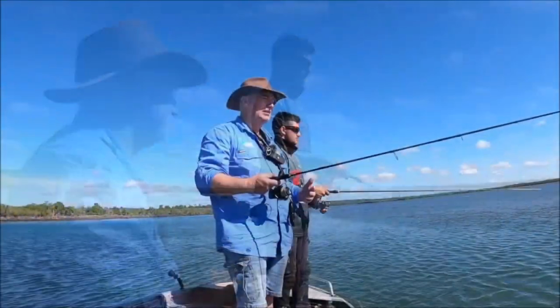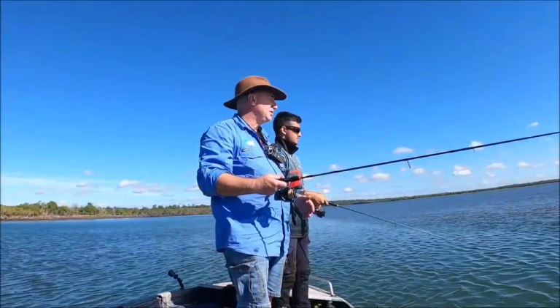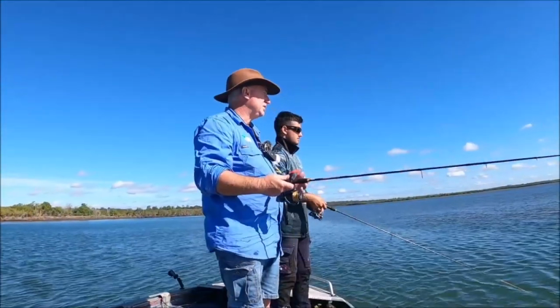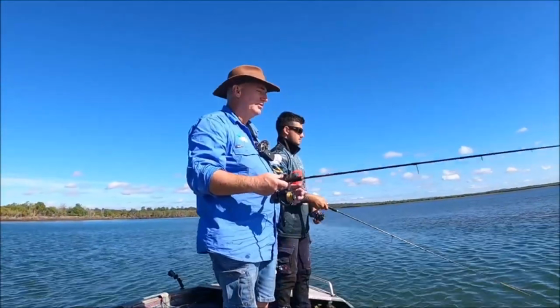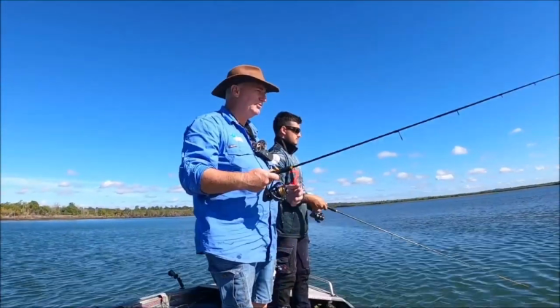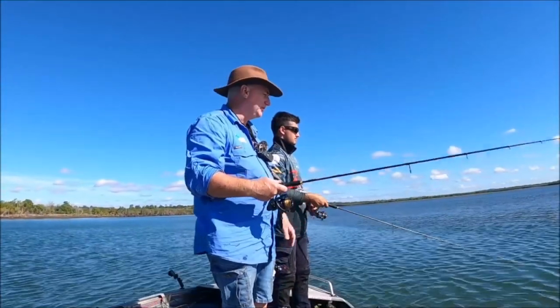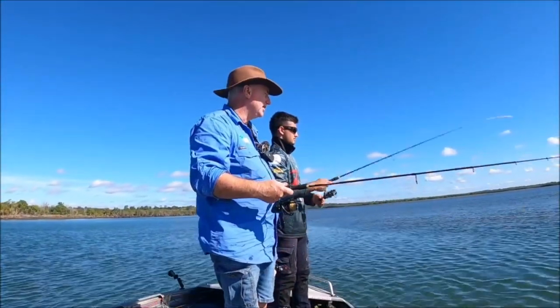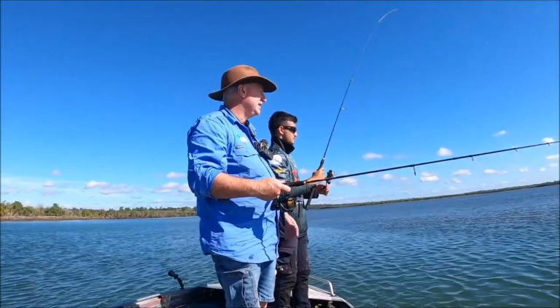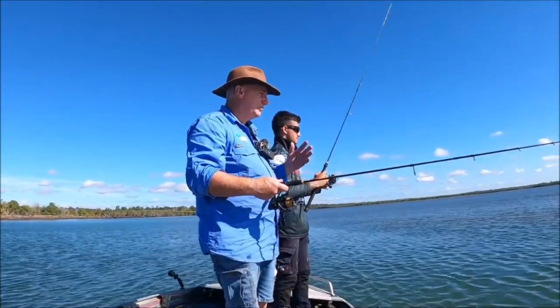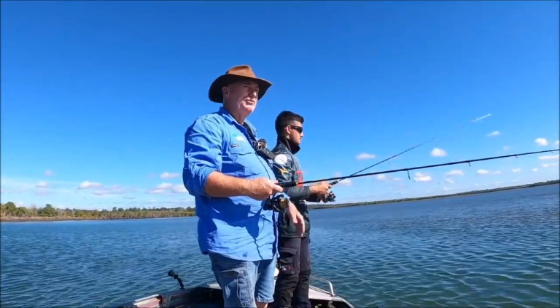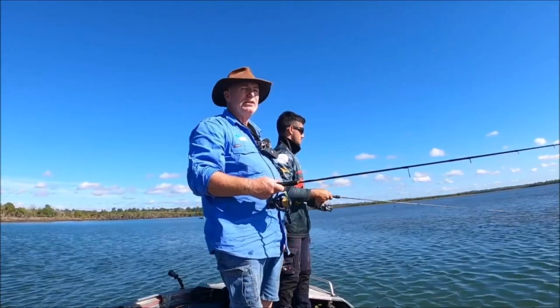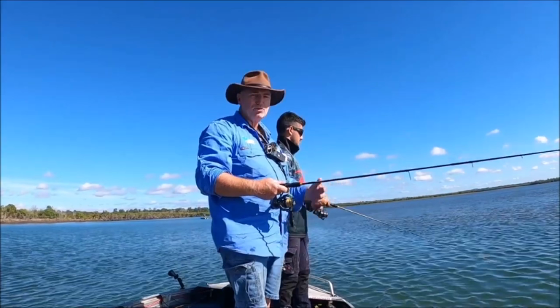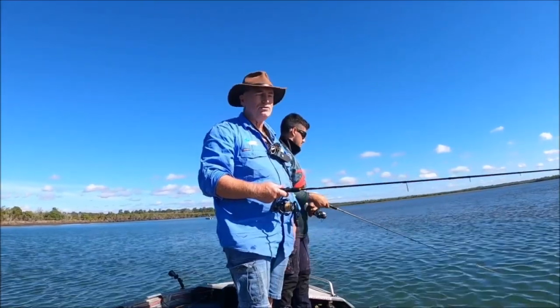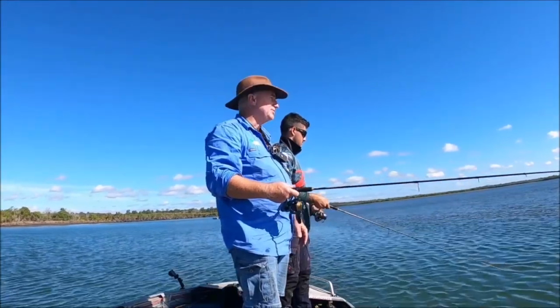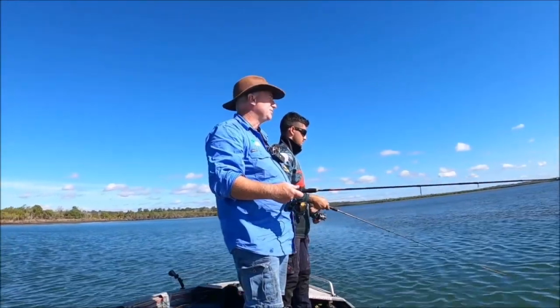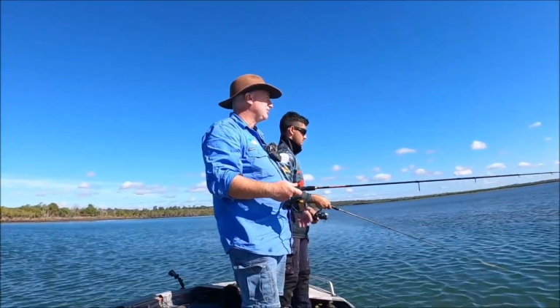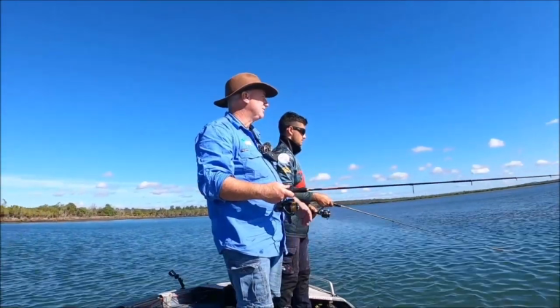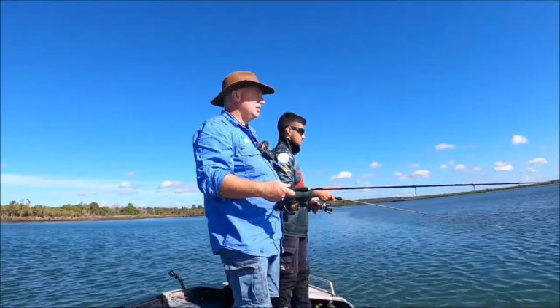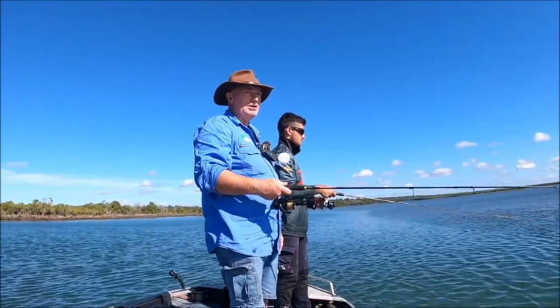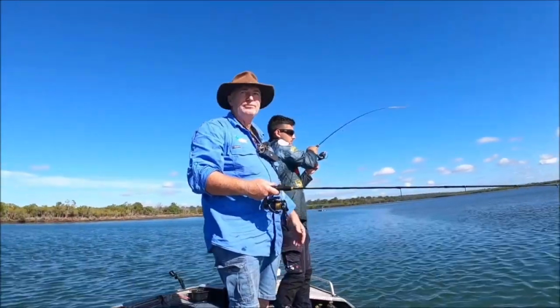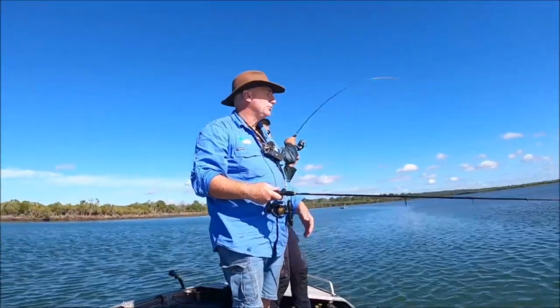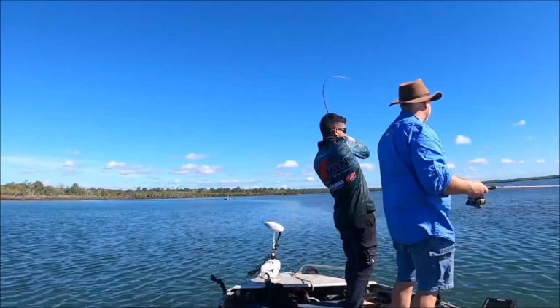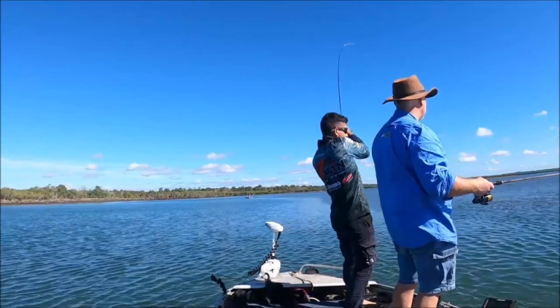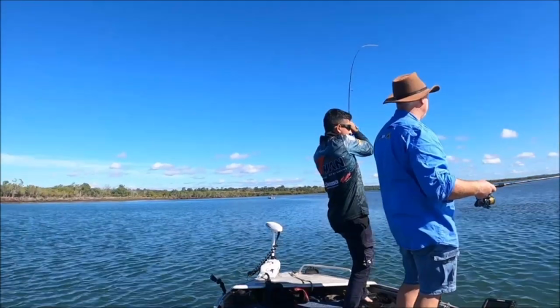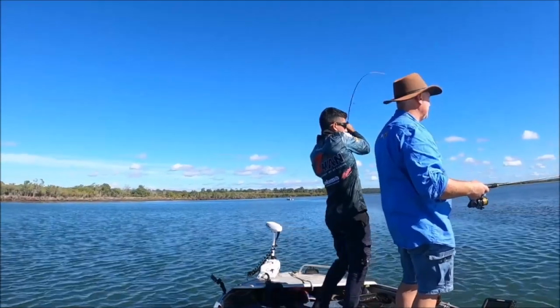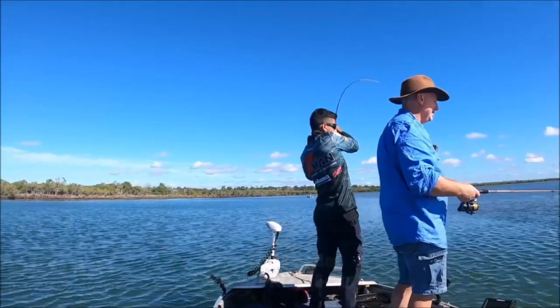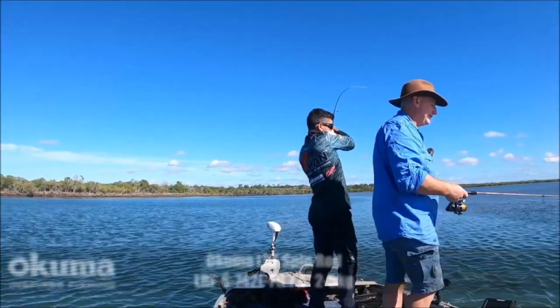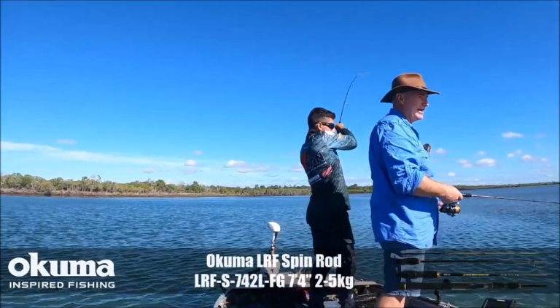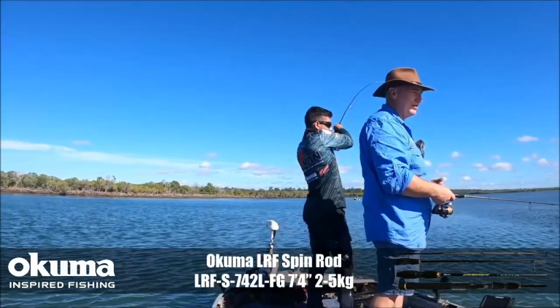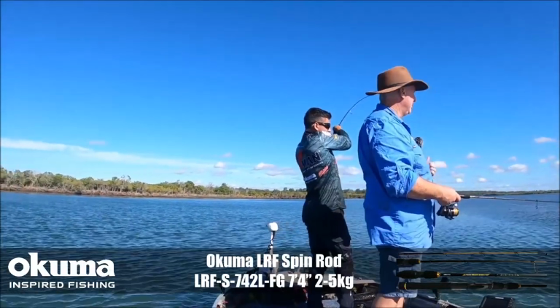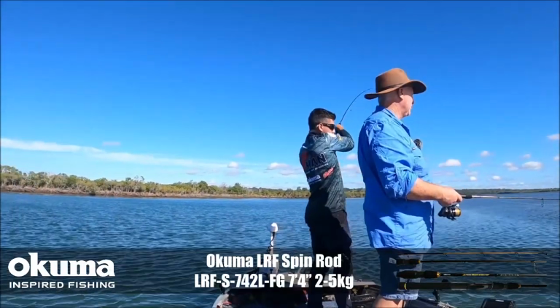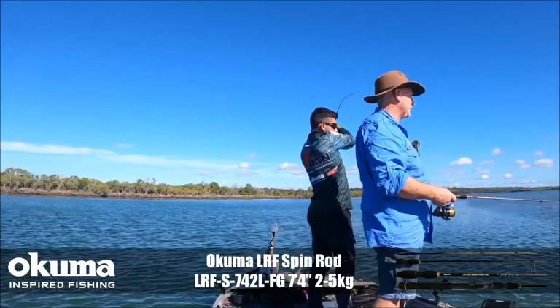The better your gear is and the better your soft plastics are, the better presented it is, the more chance you've got to catch fish. And hopefully we'll catch a few fish to prove that. Jordan's on right now, so you can't ask for better than that — that's what I was talking about.